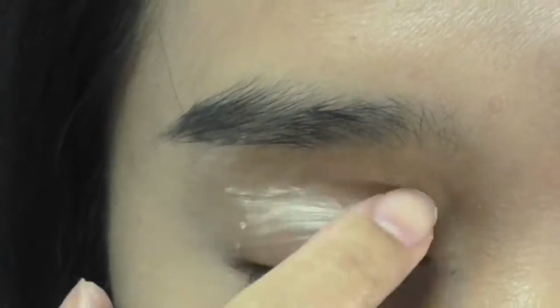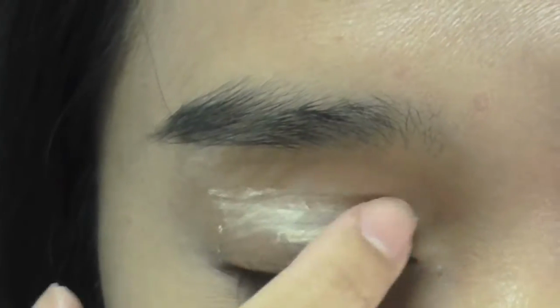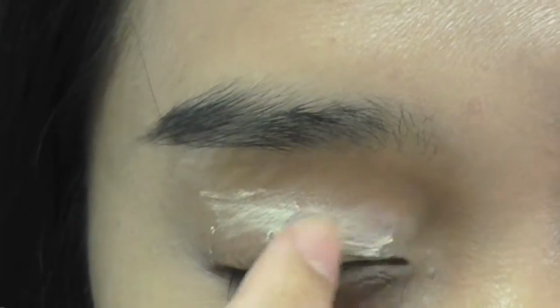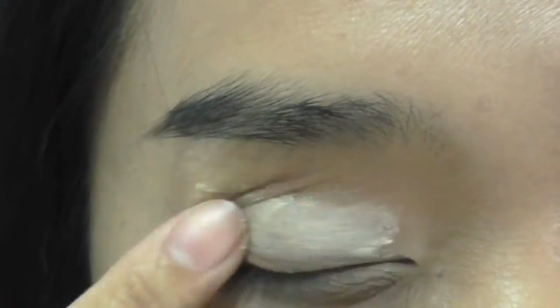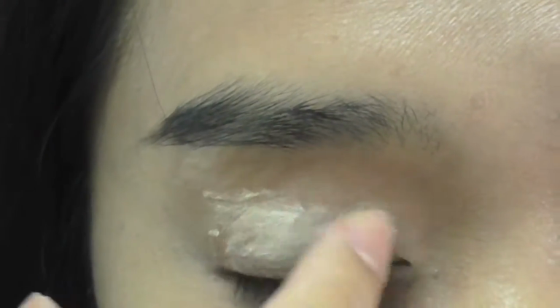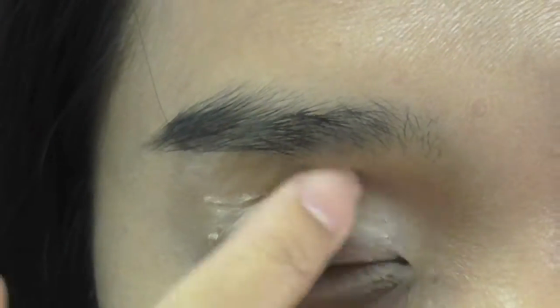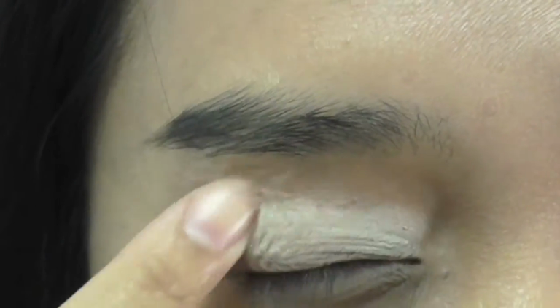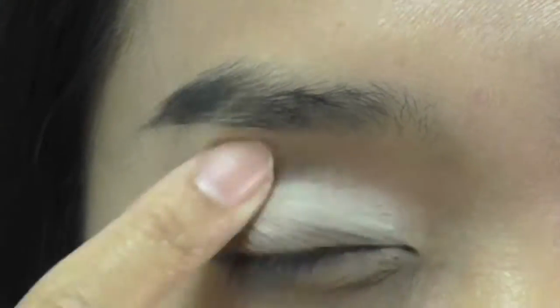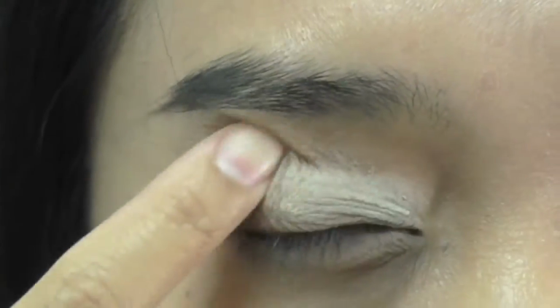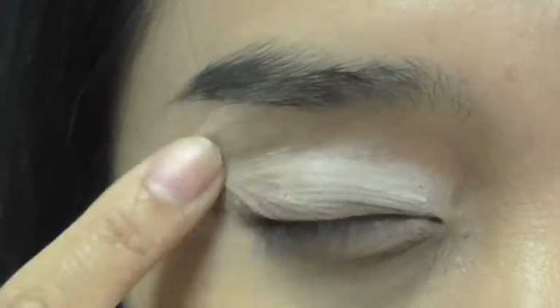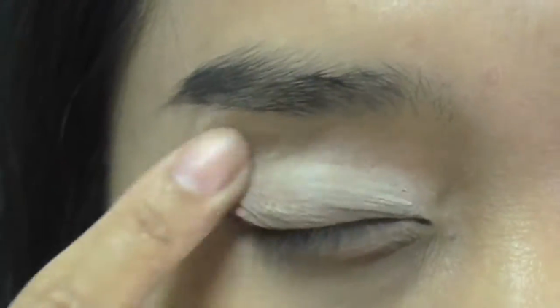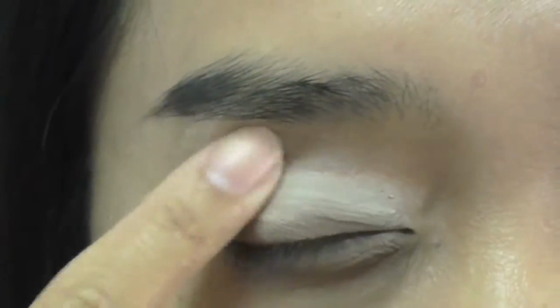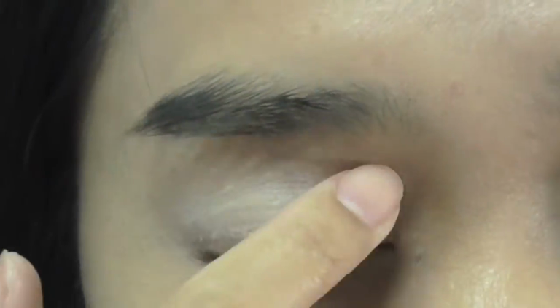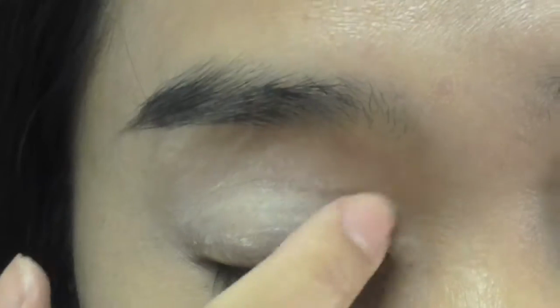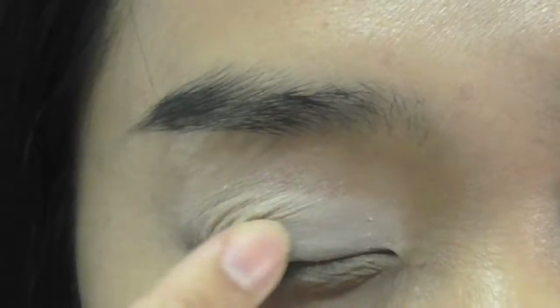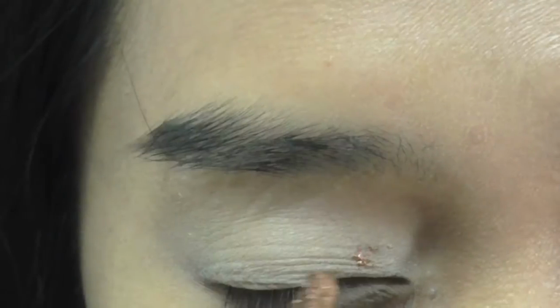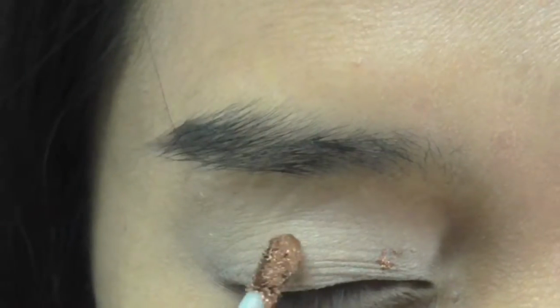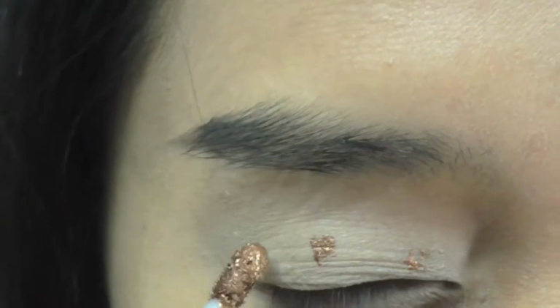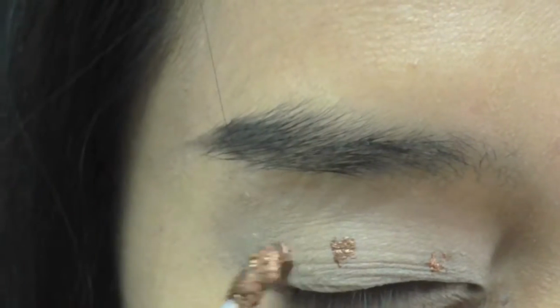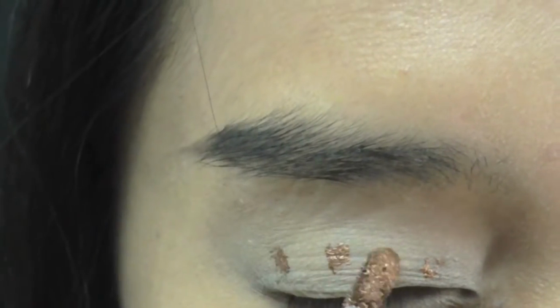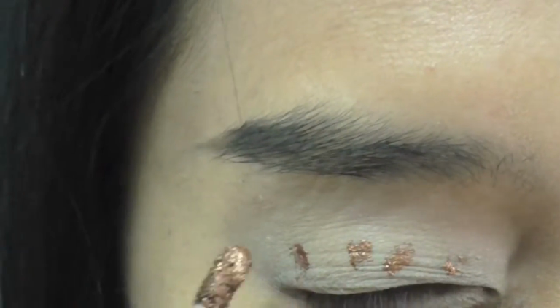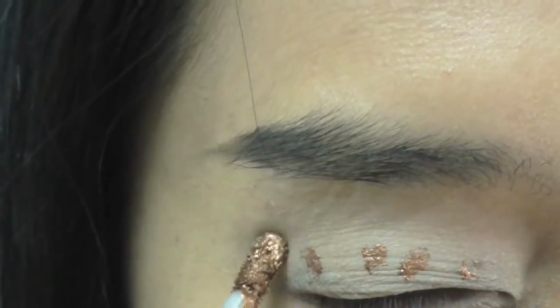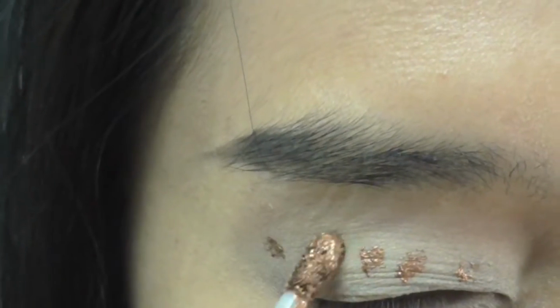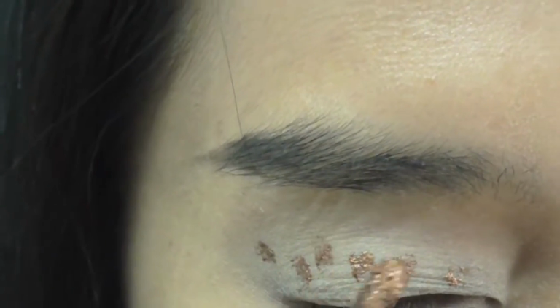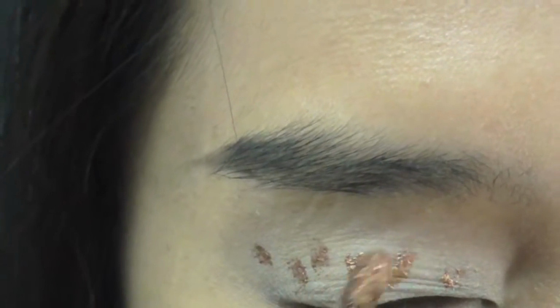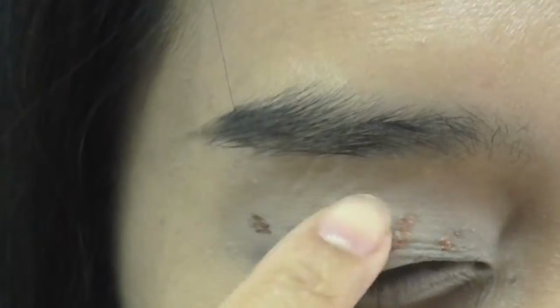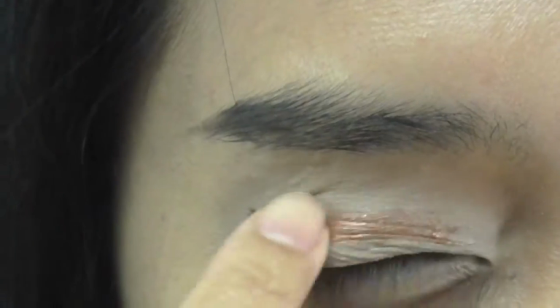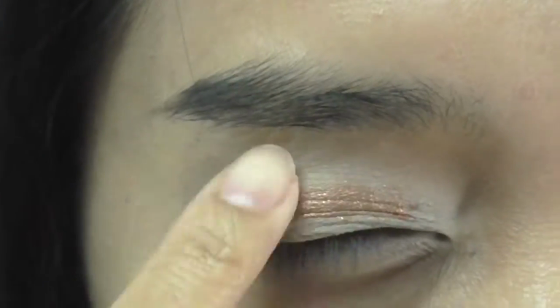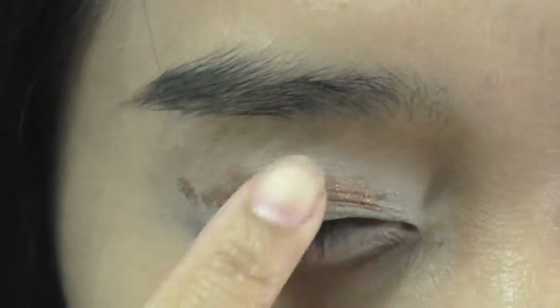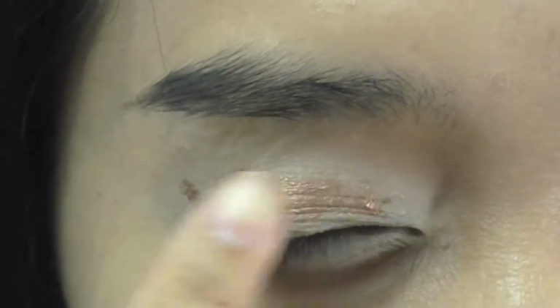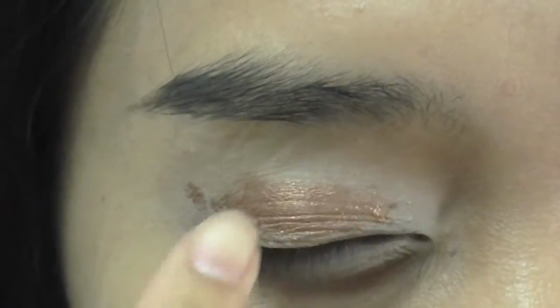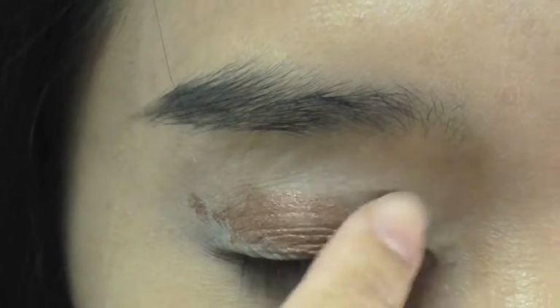Before I do anything to the eyes, I apply primer. Now I apply a metallic bronze liquid shadow by Revlon as the base color in Burnished Blink.